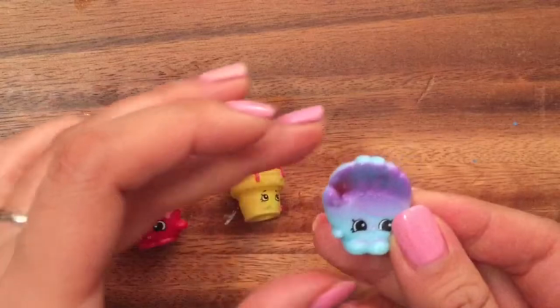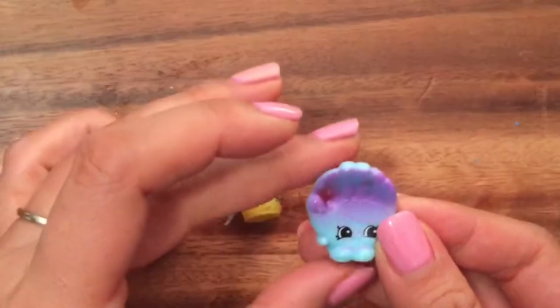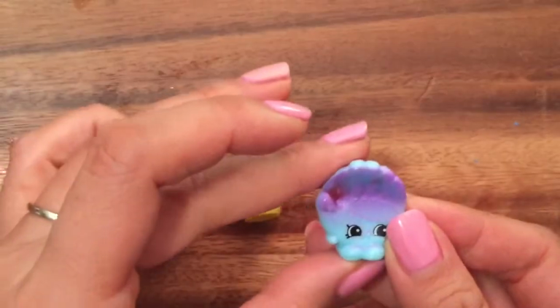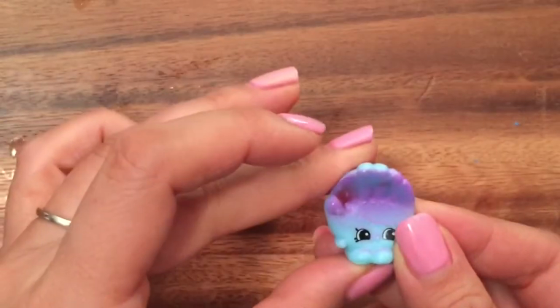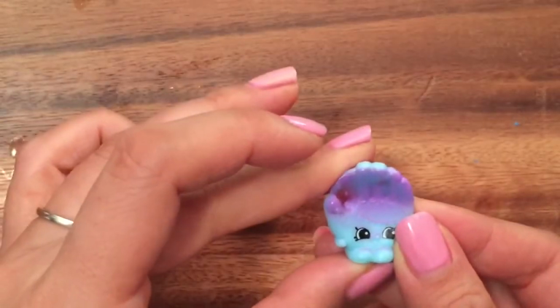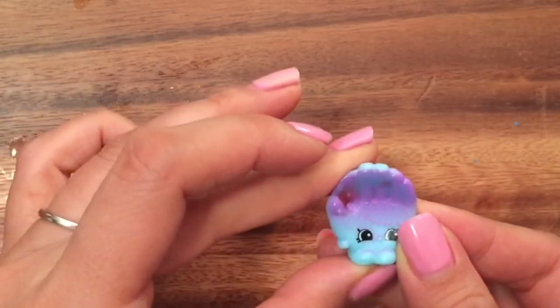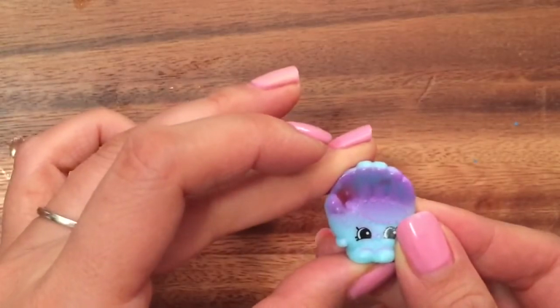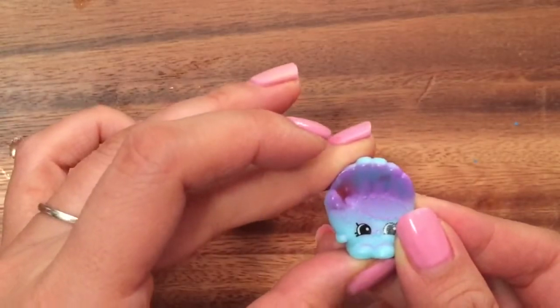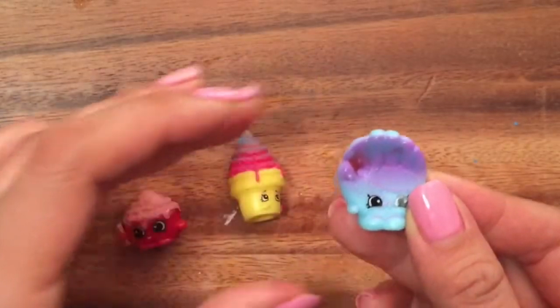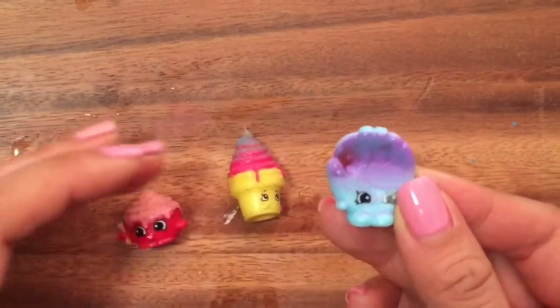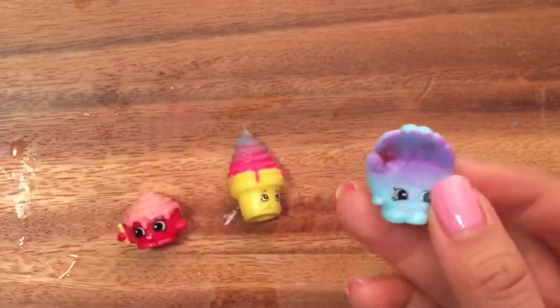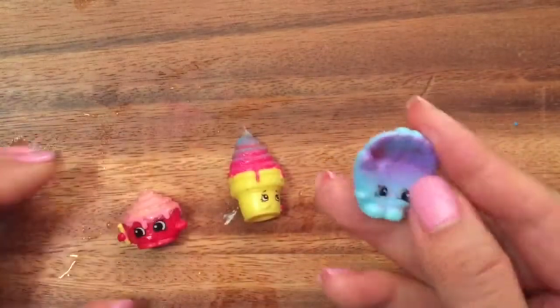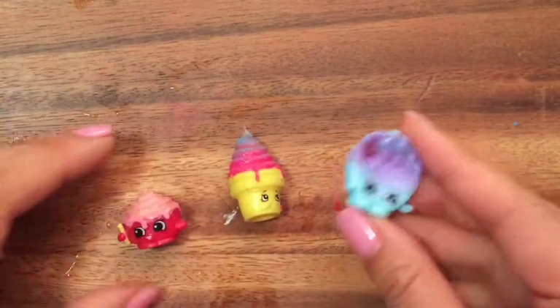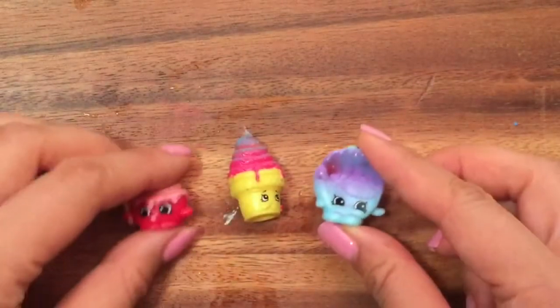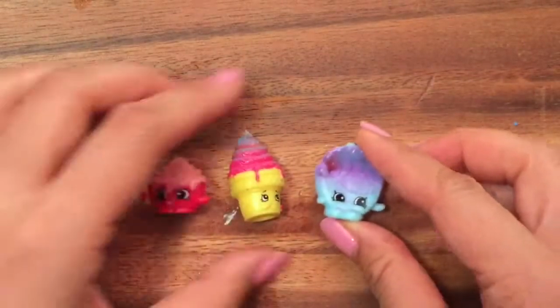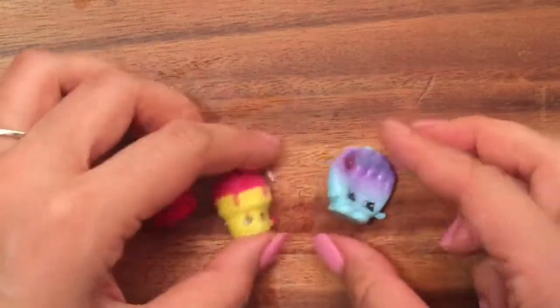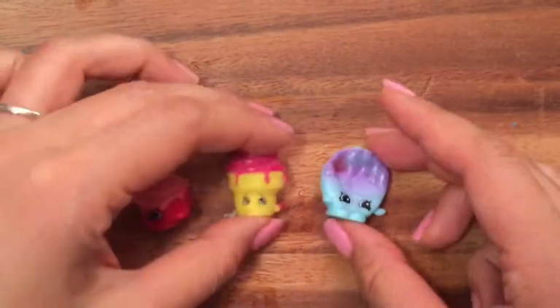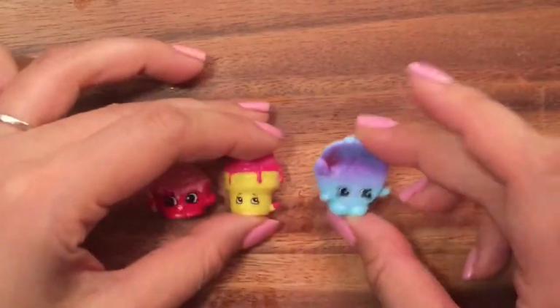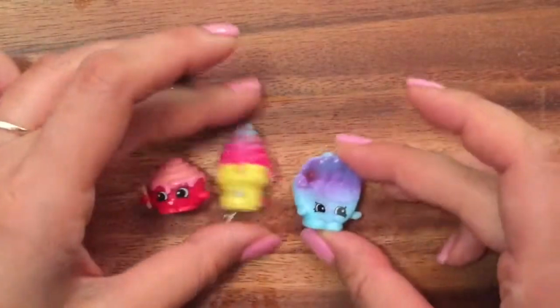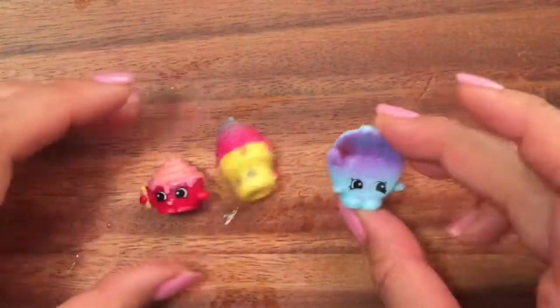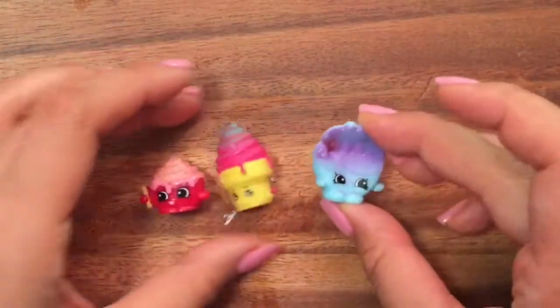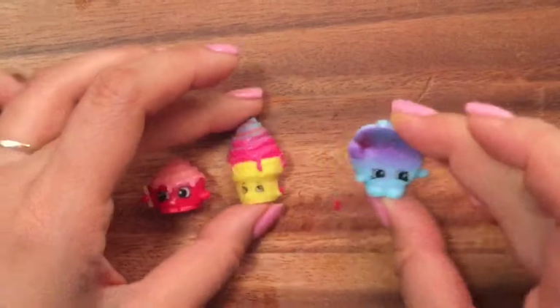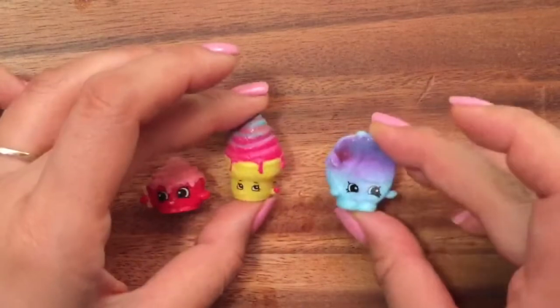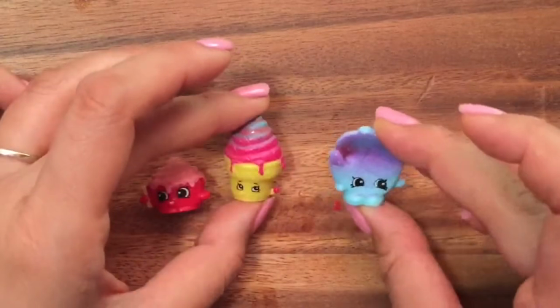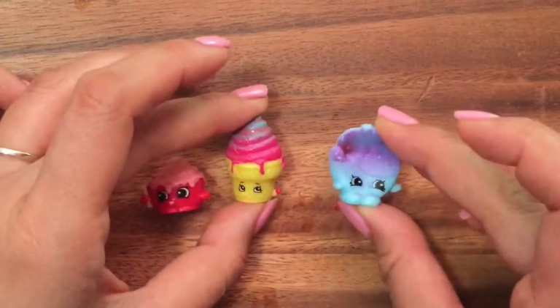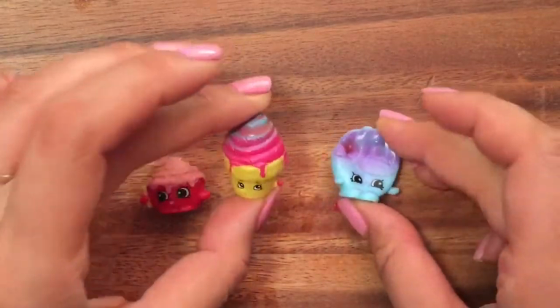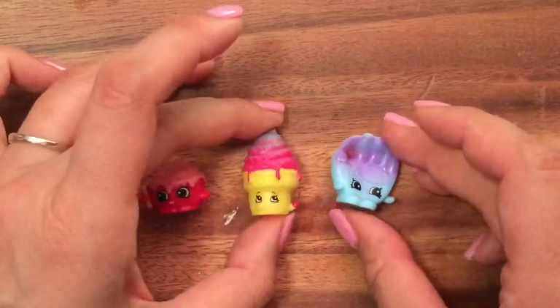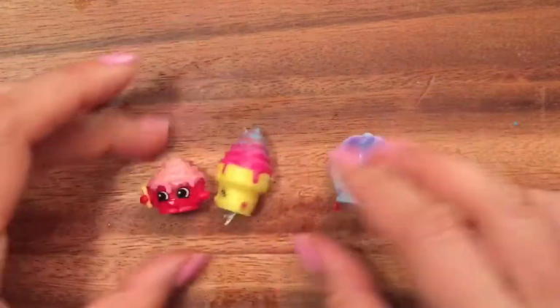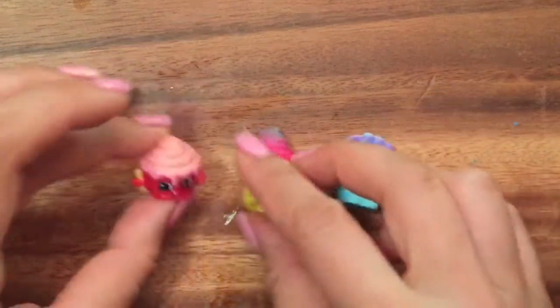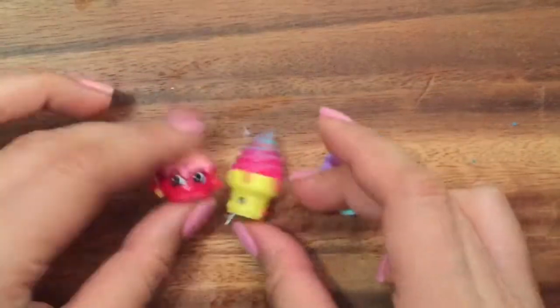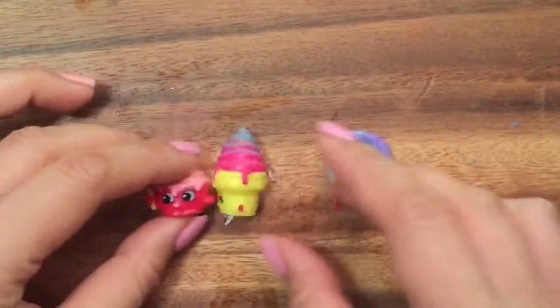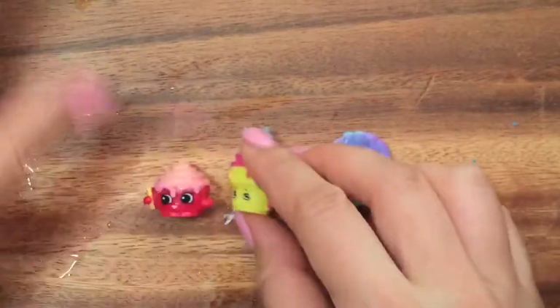Bailey baseball glove — sorry about that! So it's season four, season four, and then I think this one's season three.